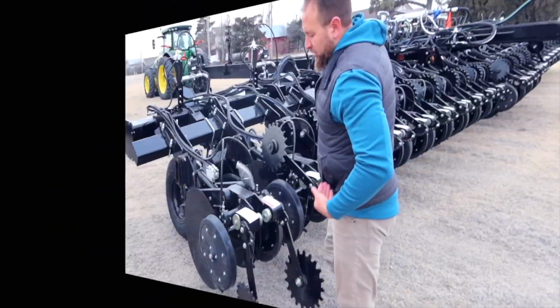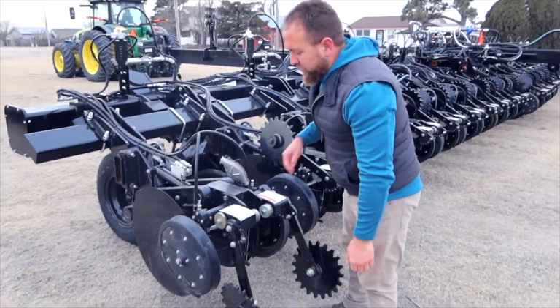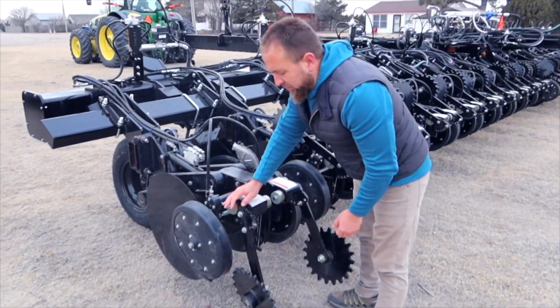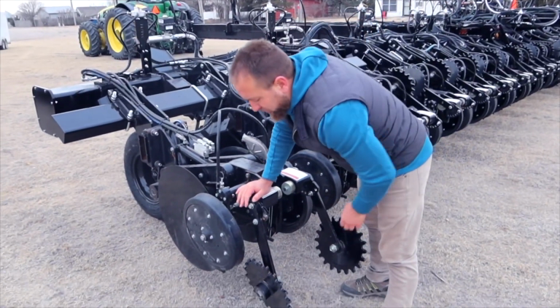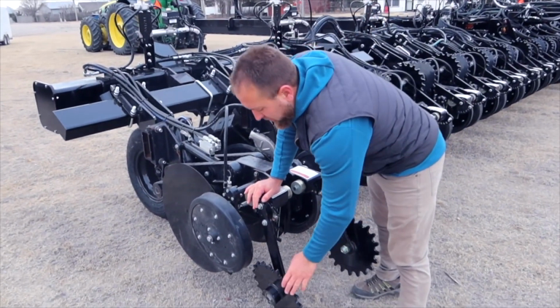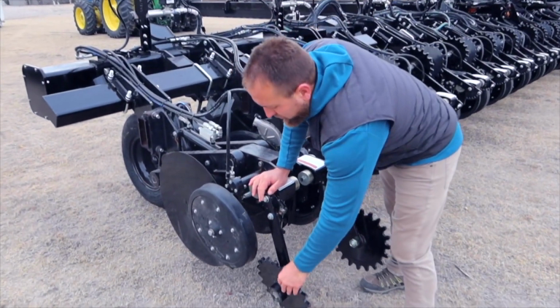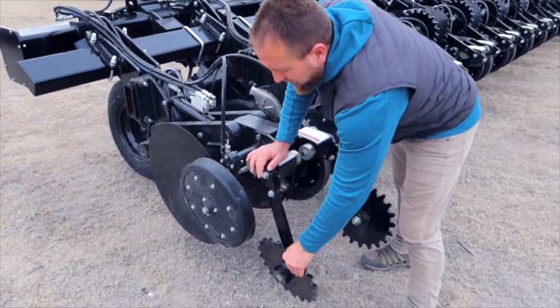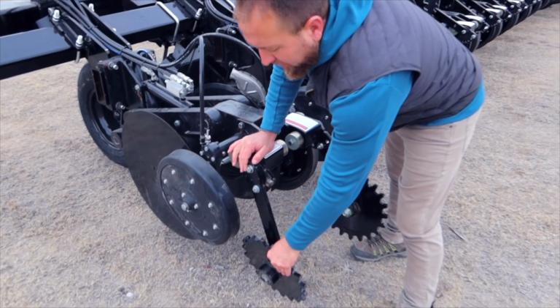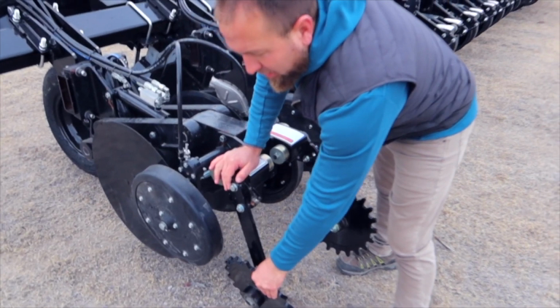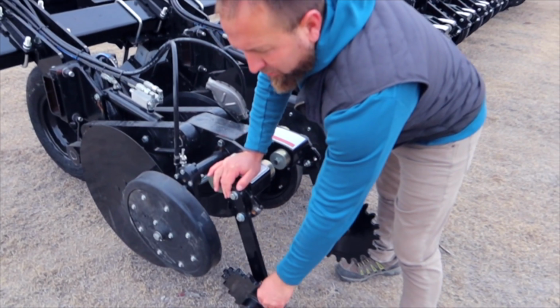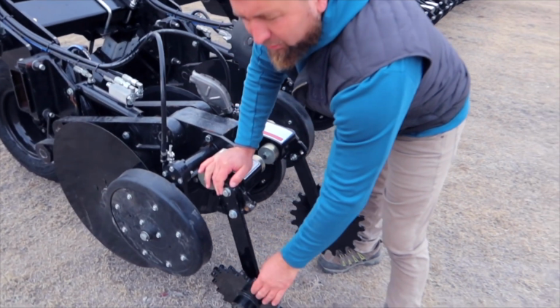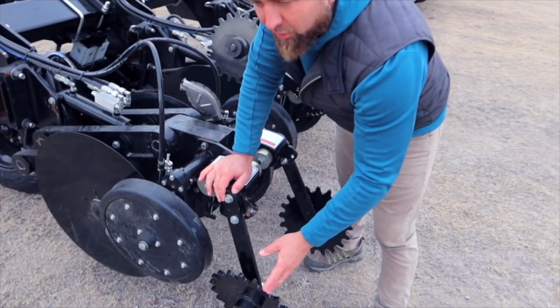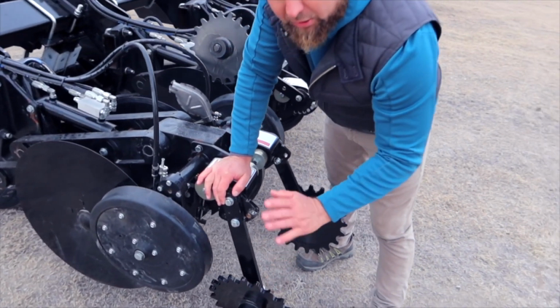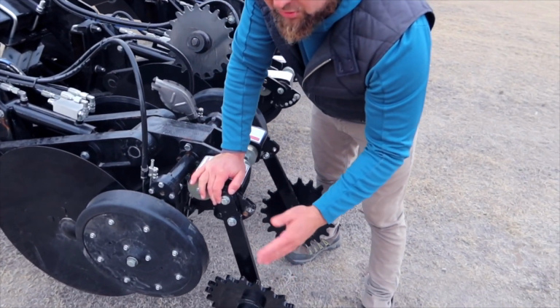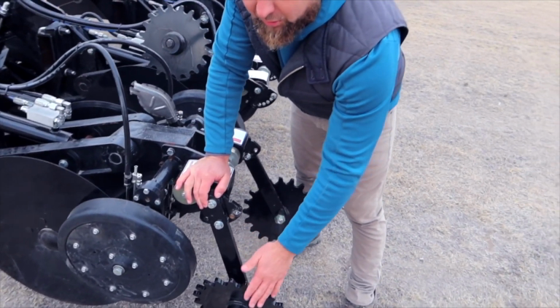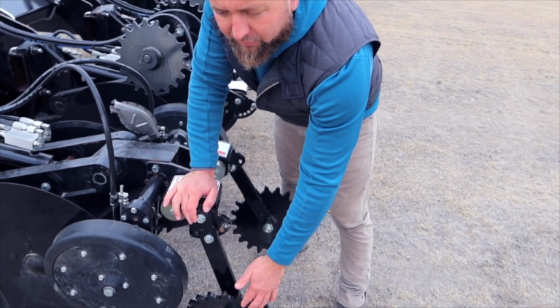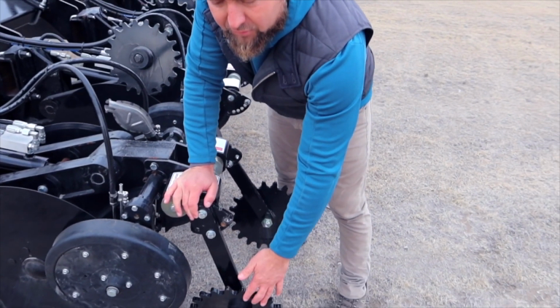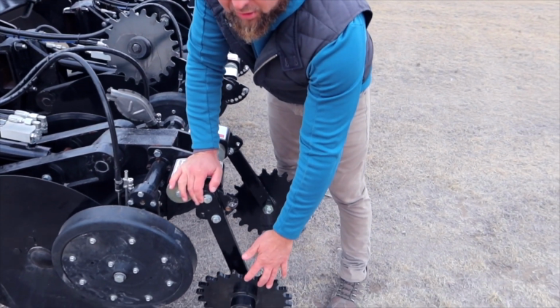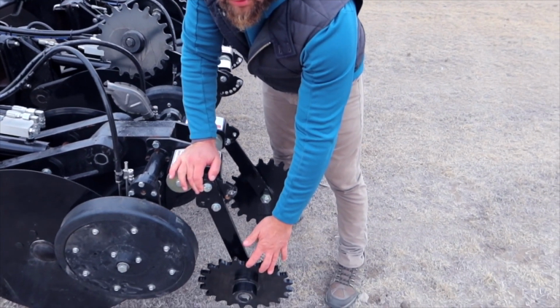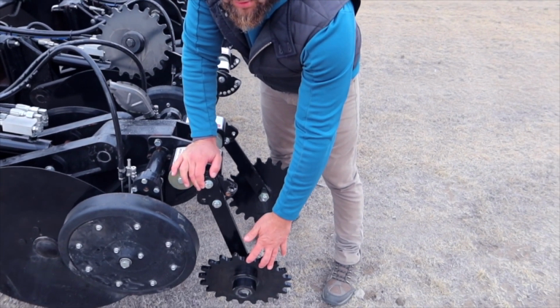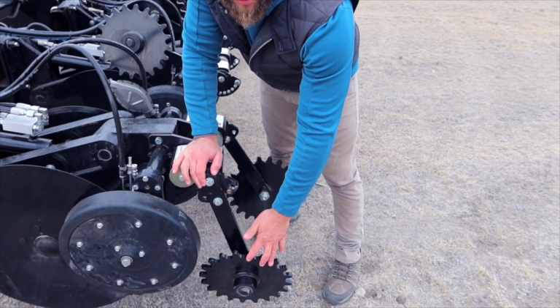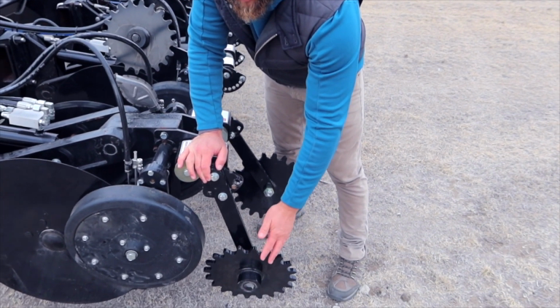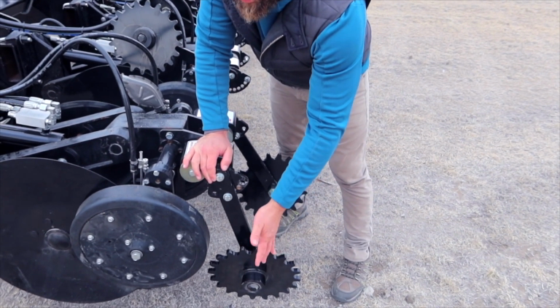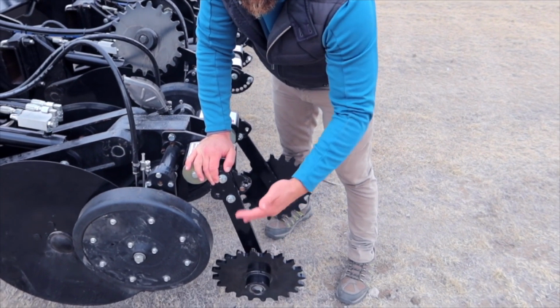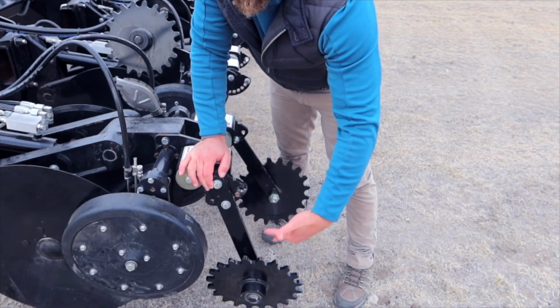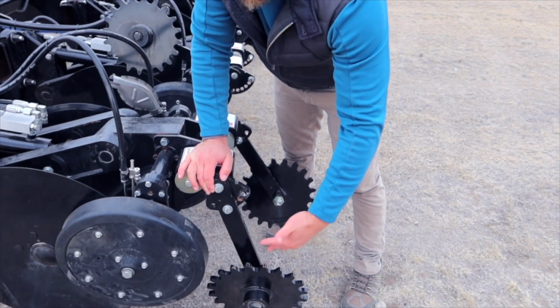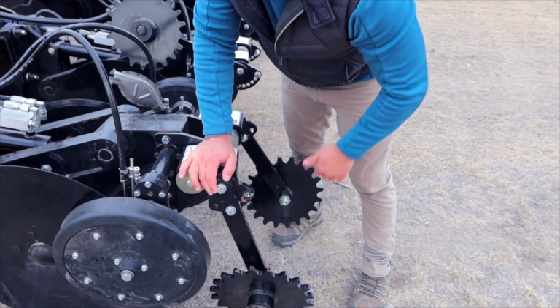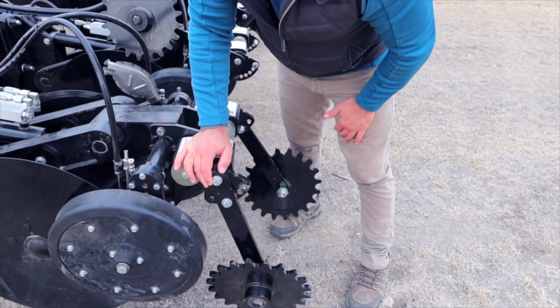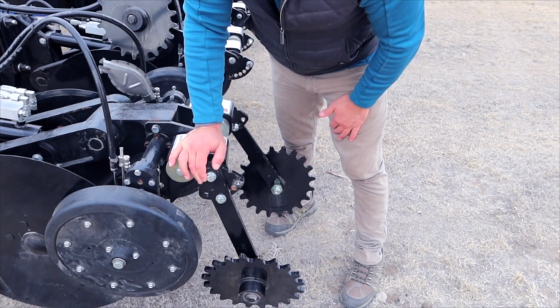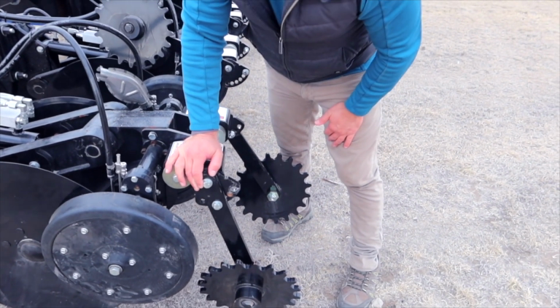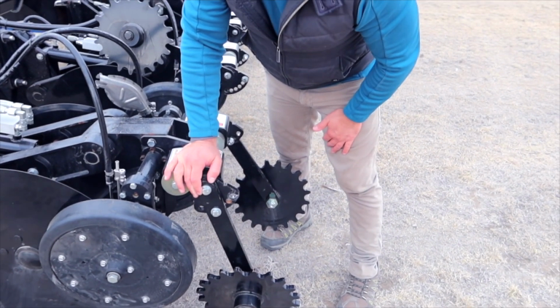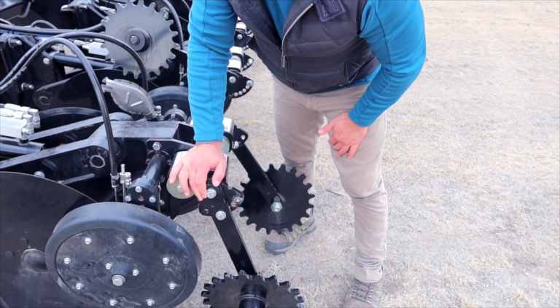For closing wheels, we can use a tined wheel or any closing wheel of choice, including an additional gauge wheel if preferred.